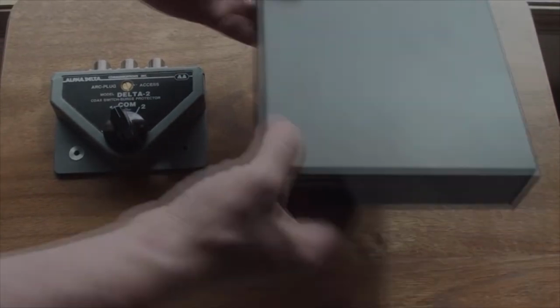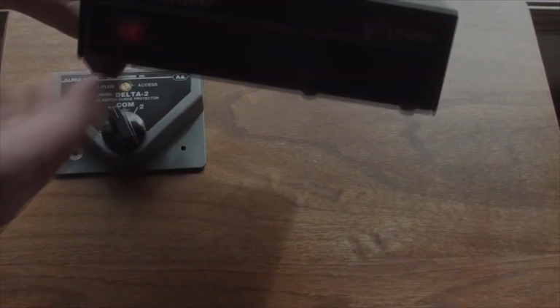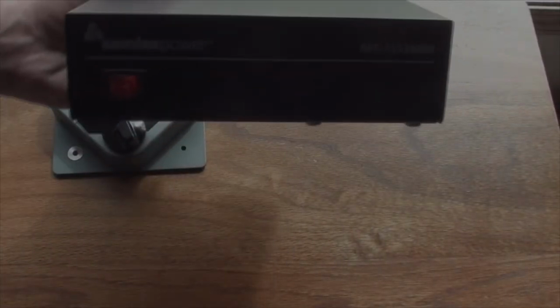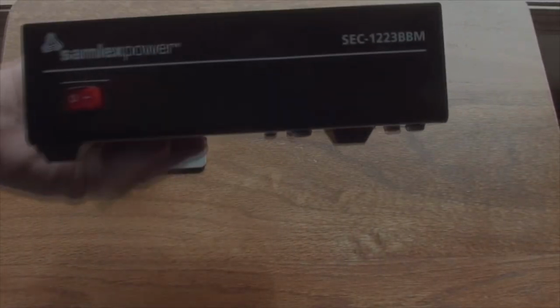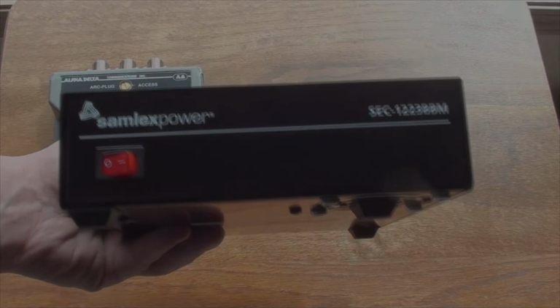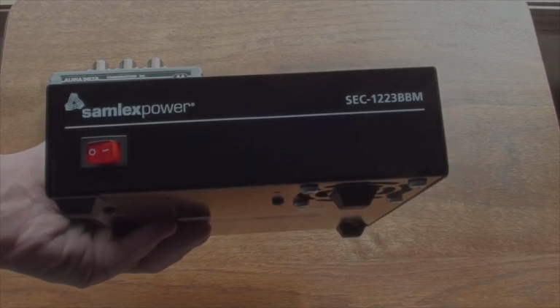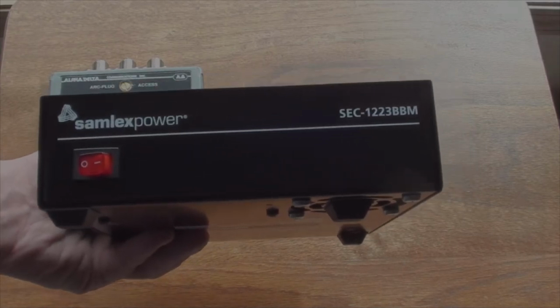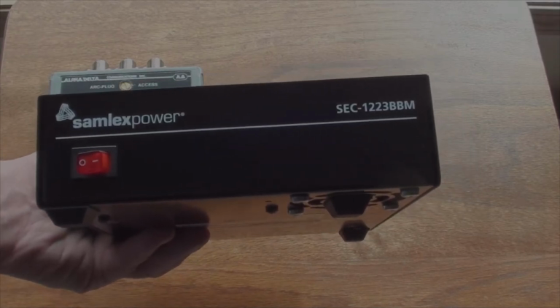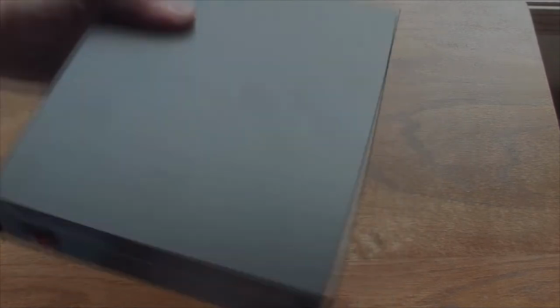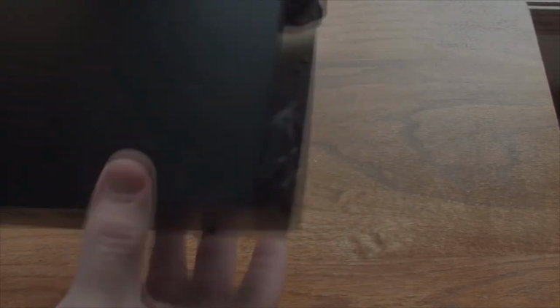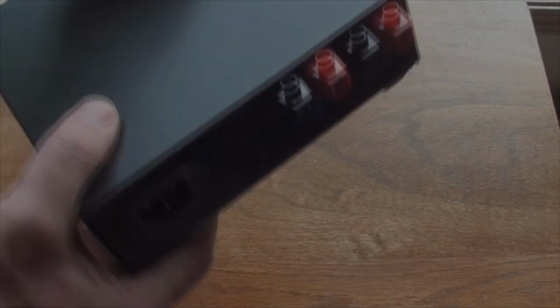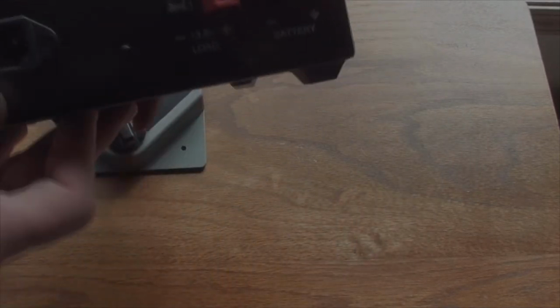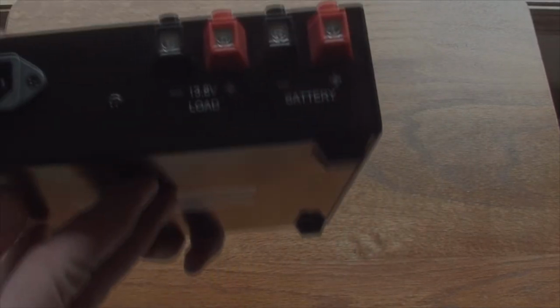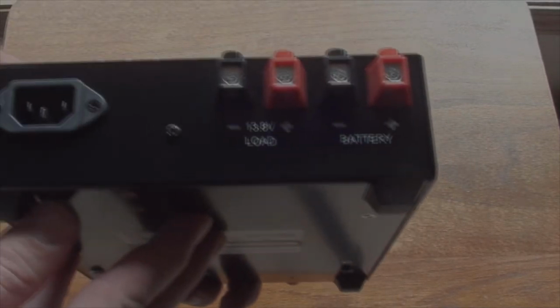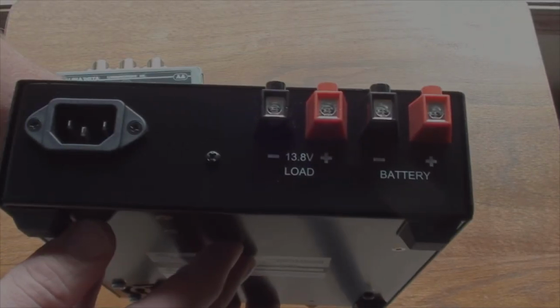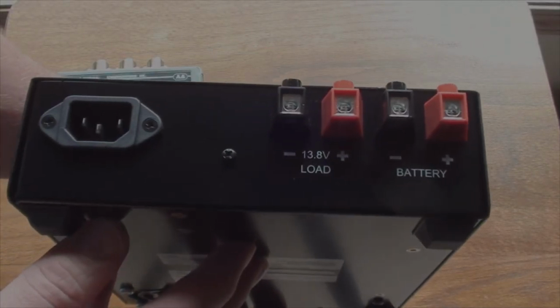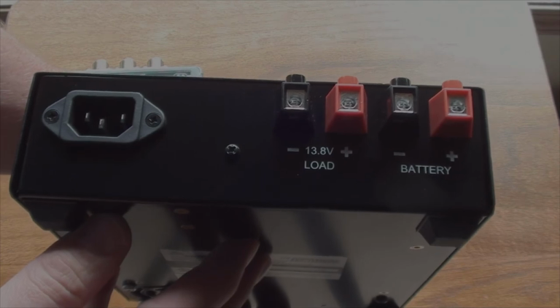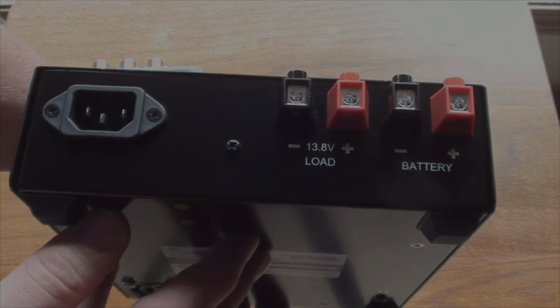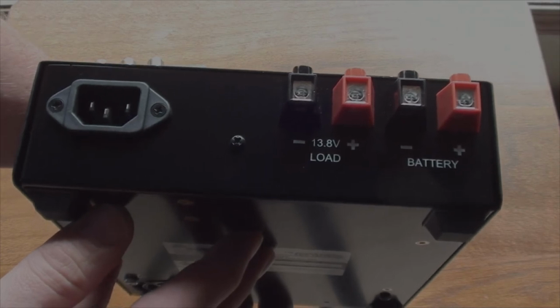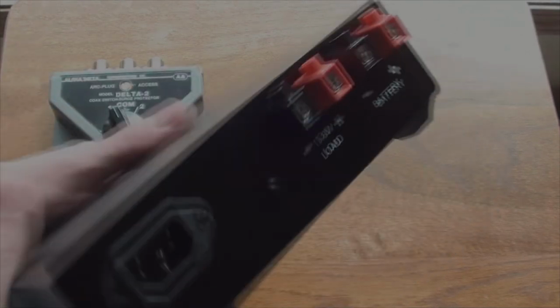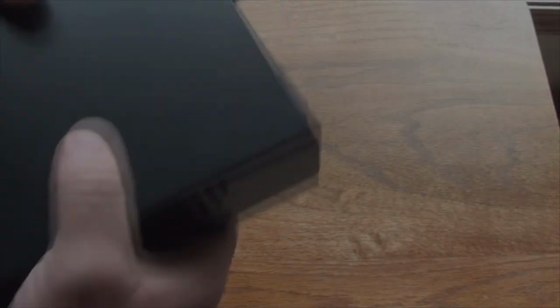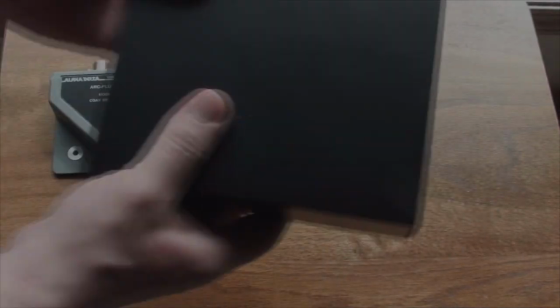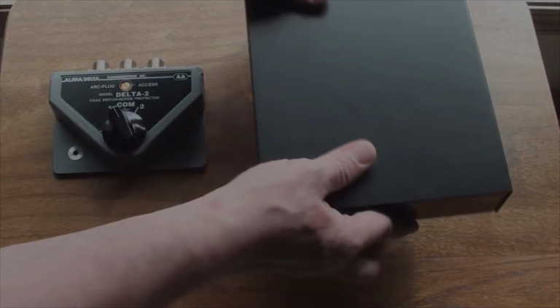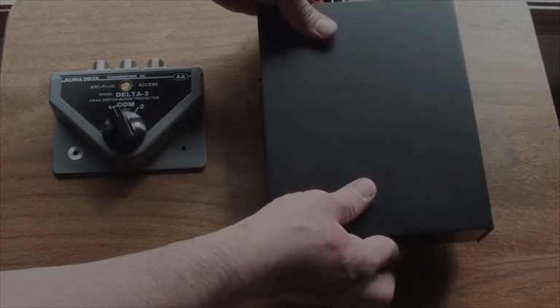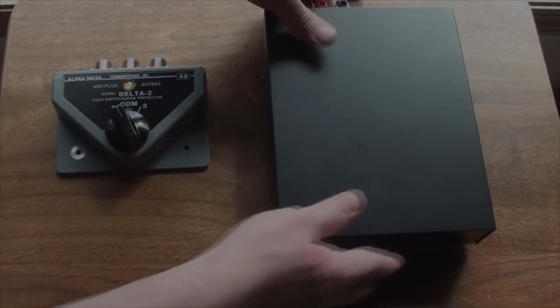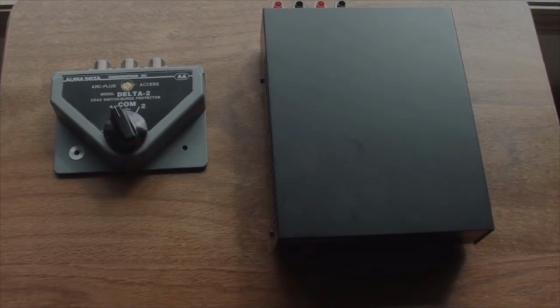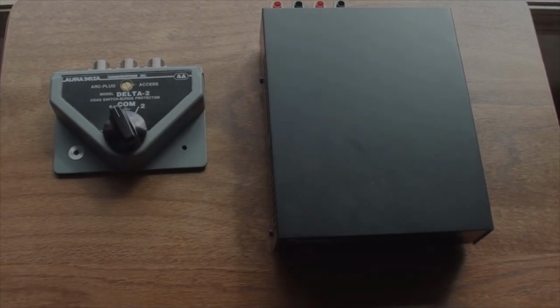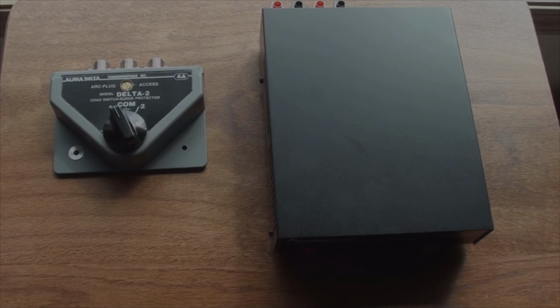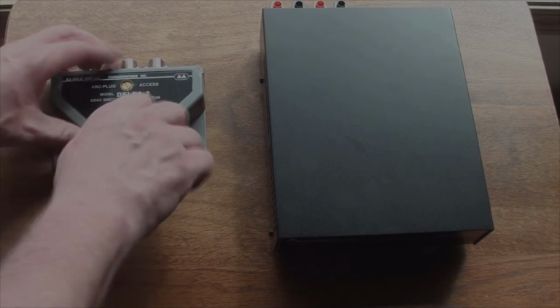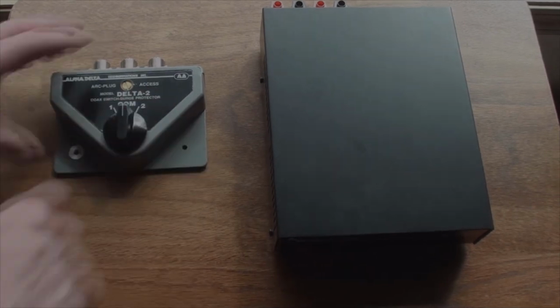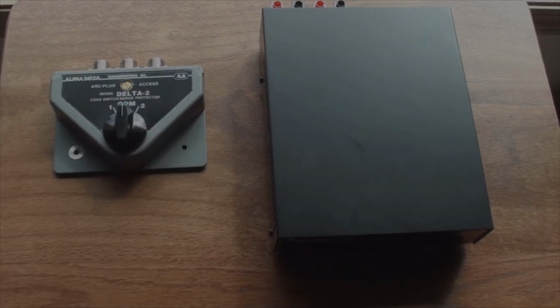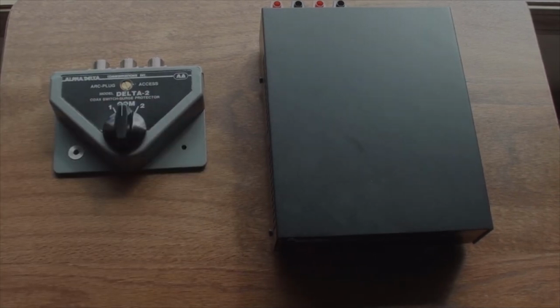And a little Samlex power supply with battery backup. So there you go, just a quickie video — oh, that is nice.